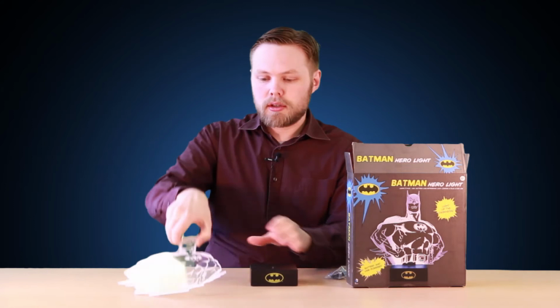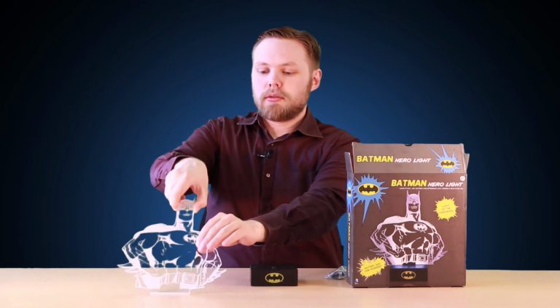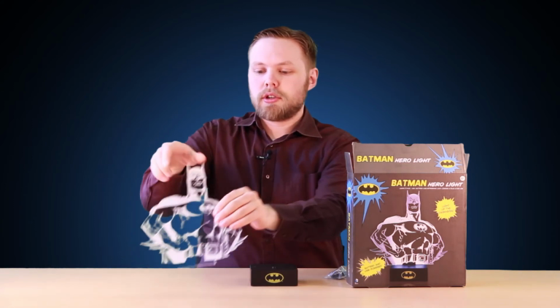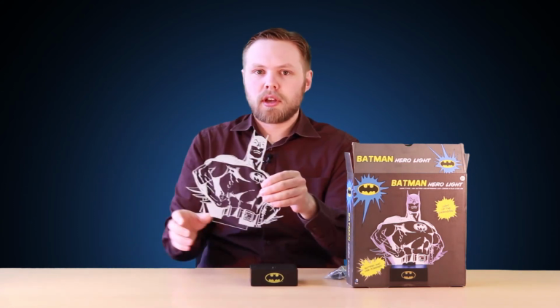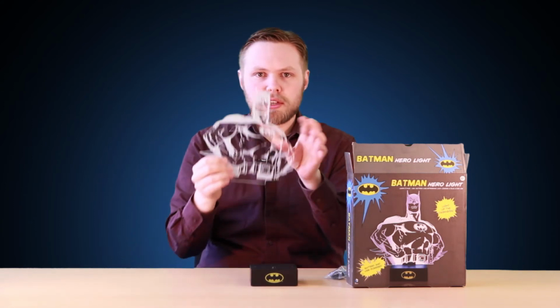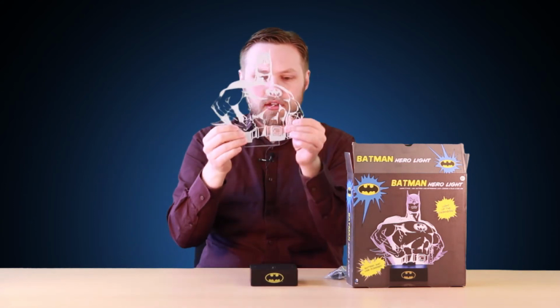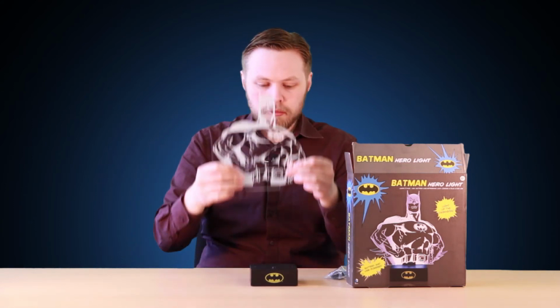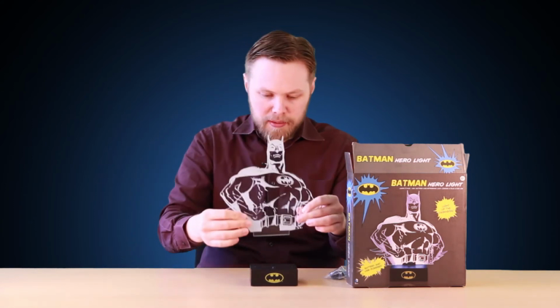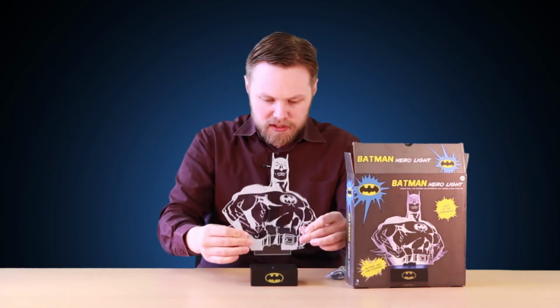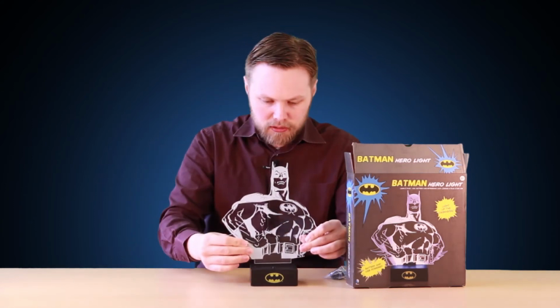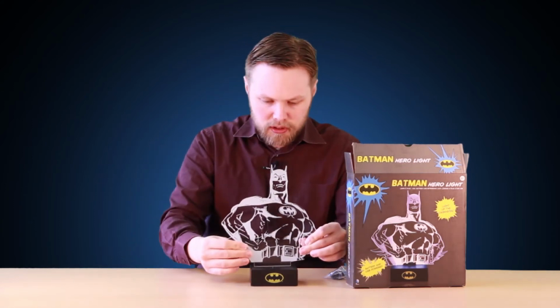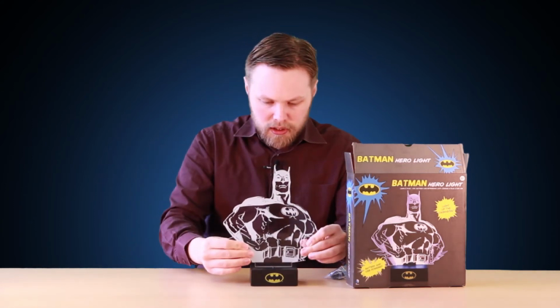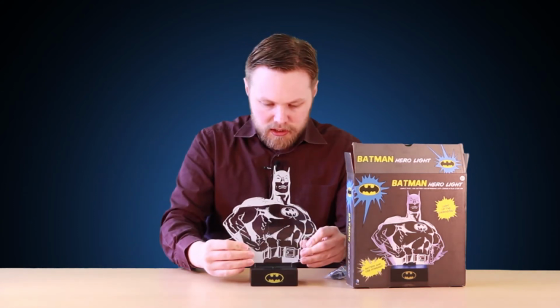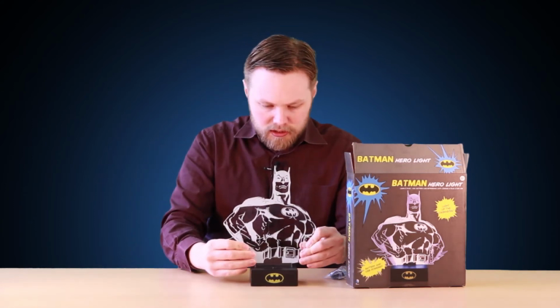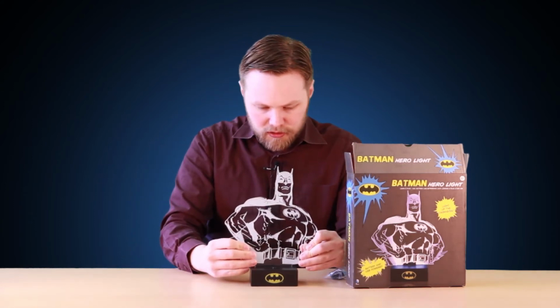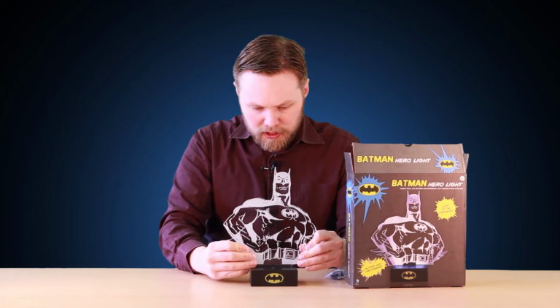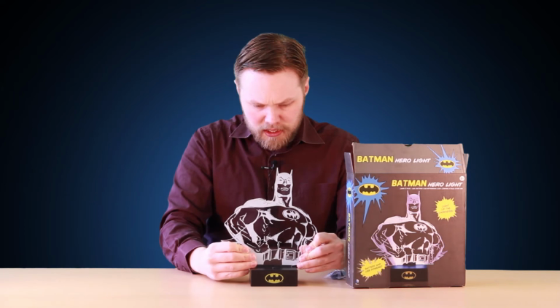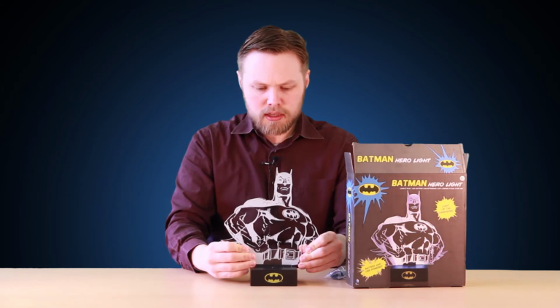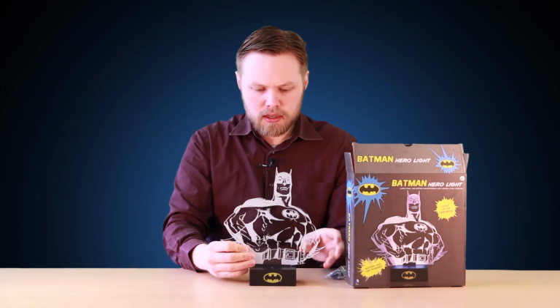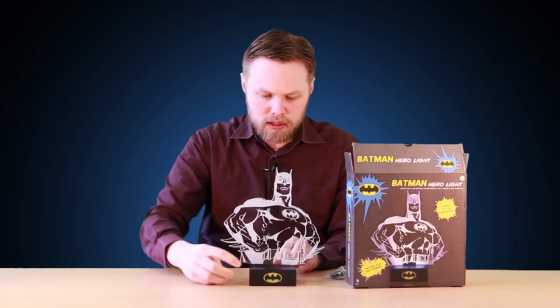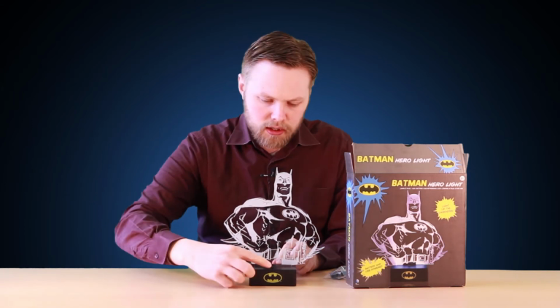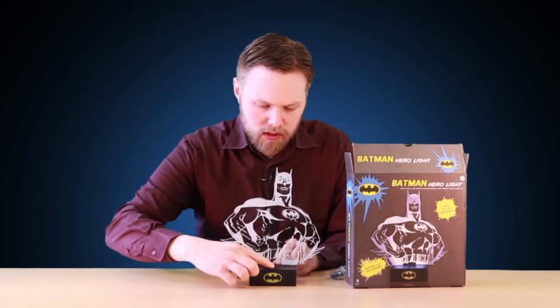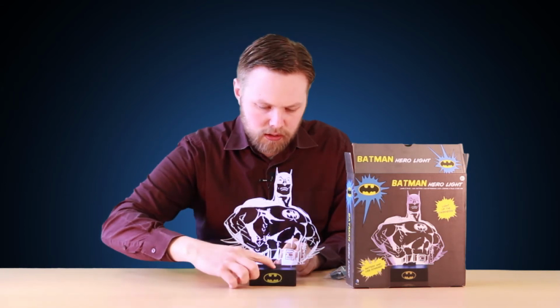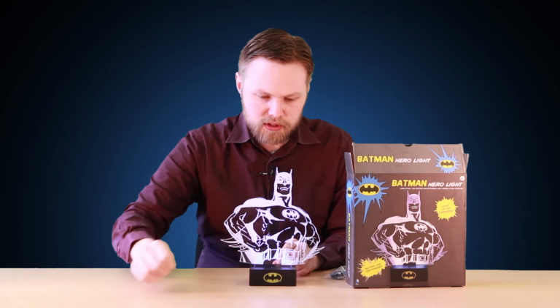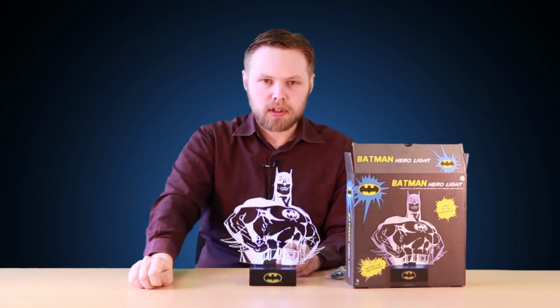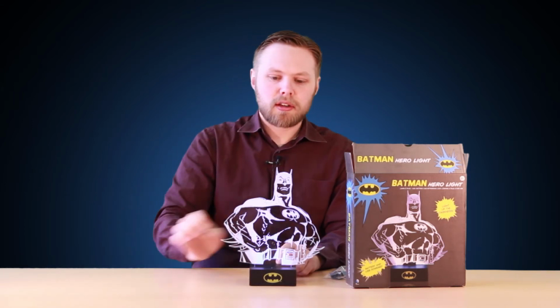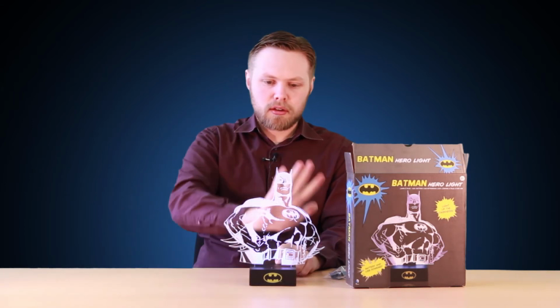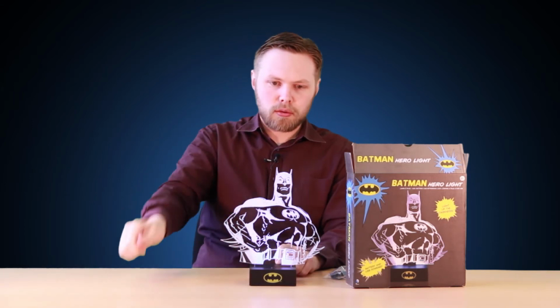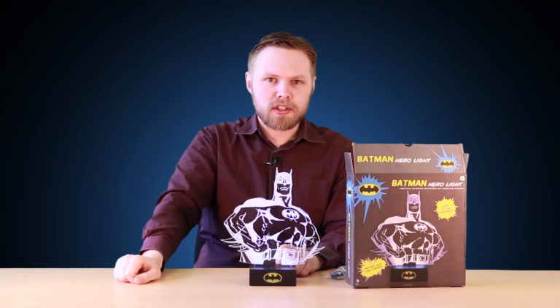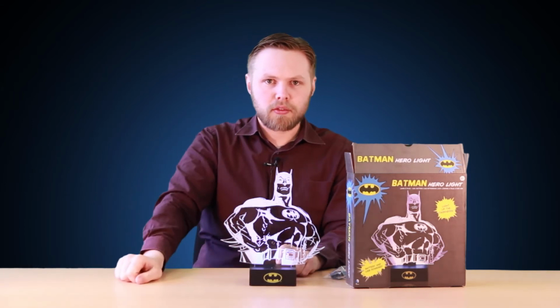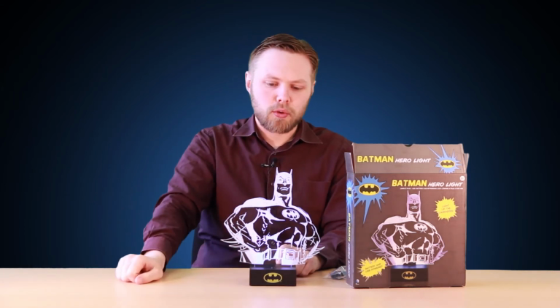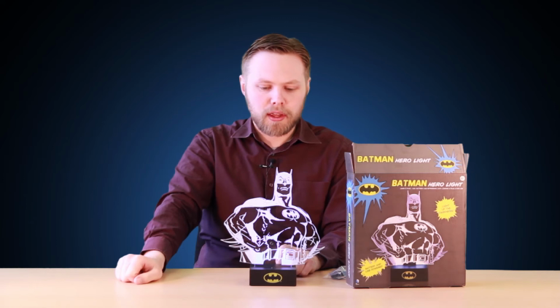To use the light you take your Batman cut out, you slide it into the slot at the front, and you press on and it all lights up — very cool like that.